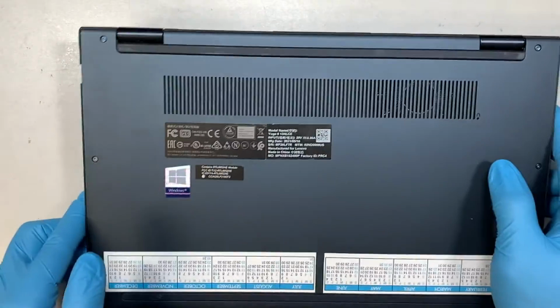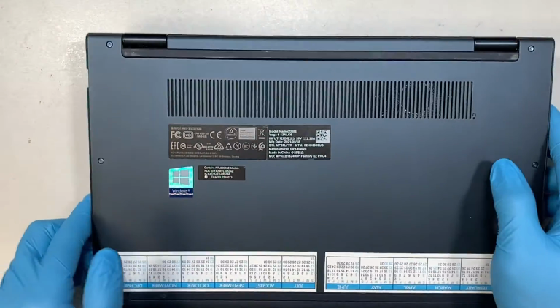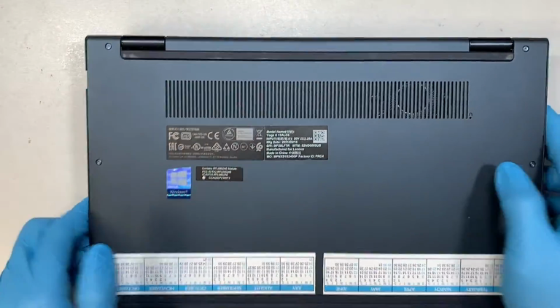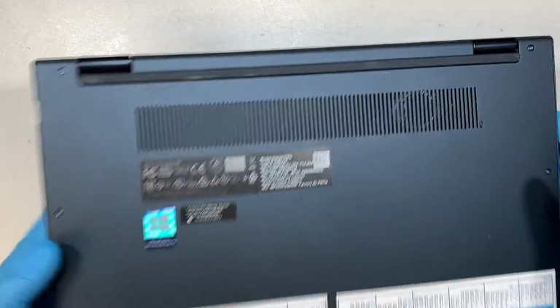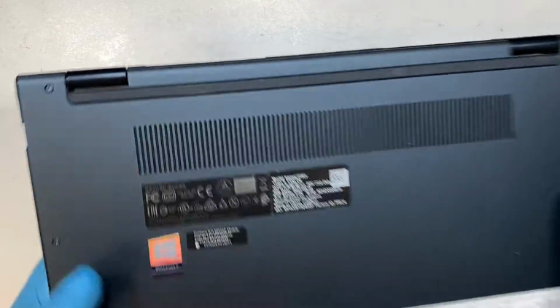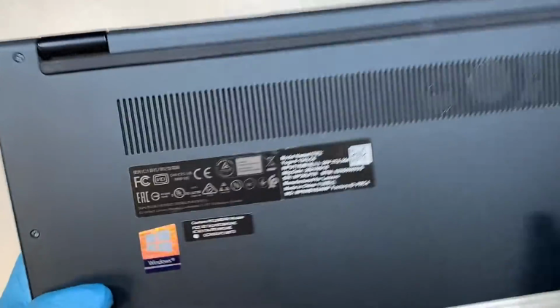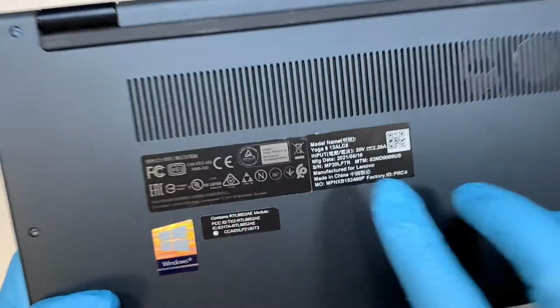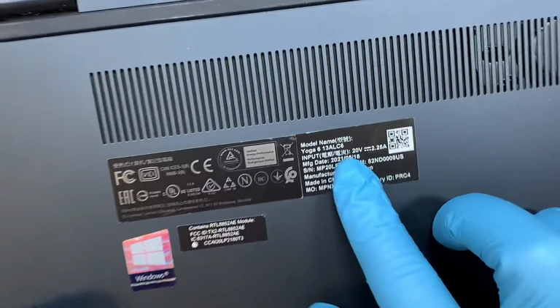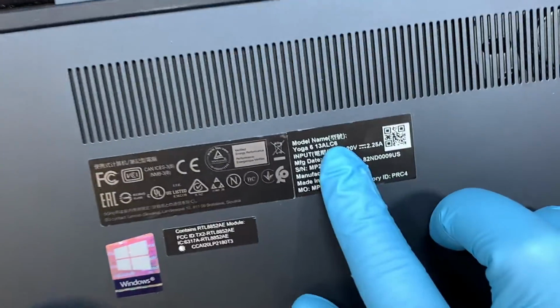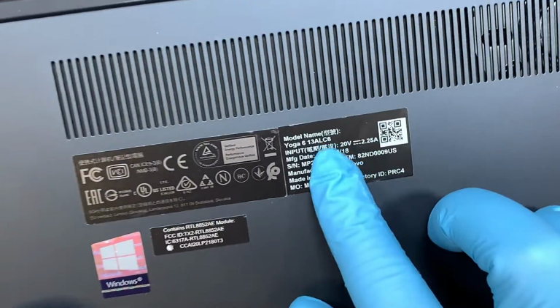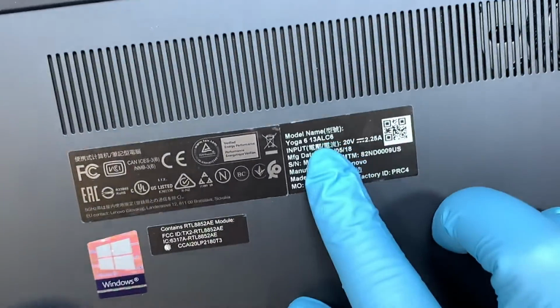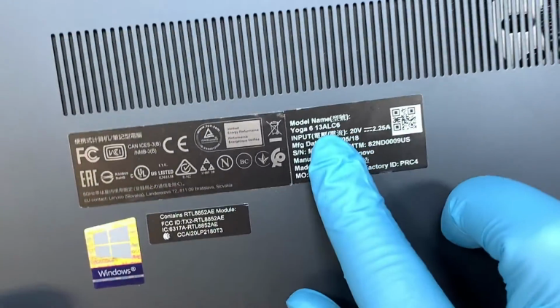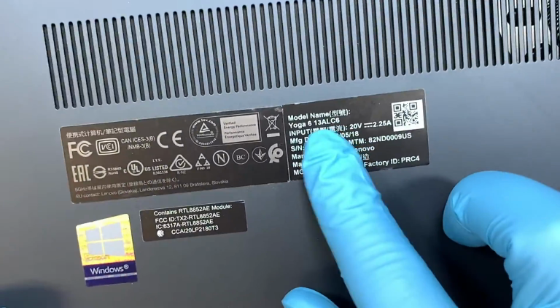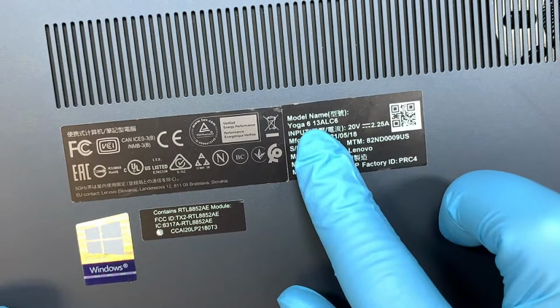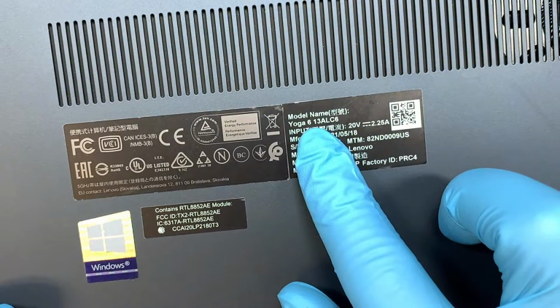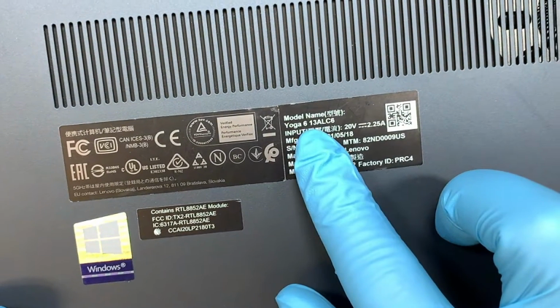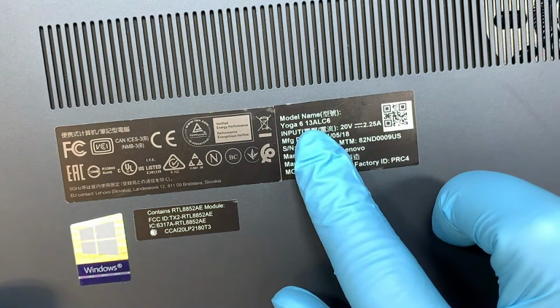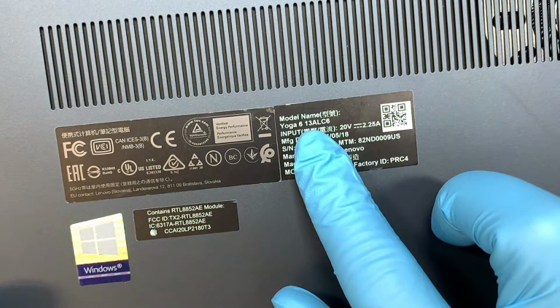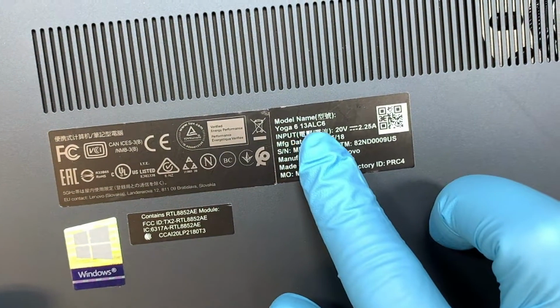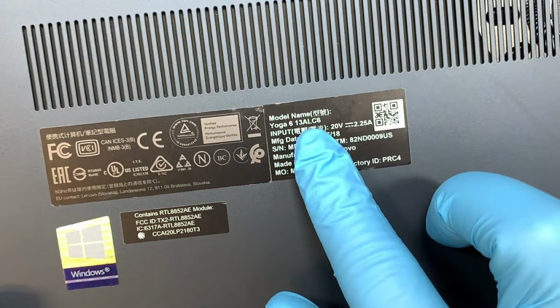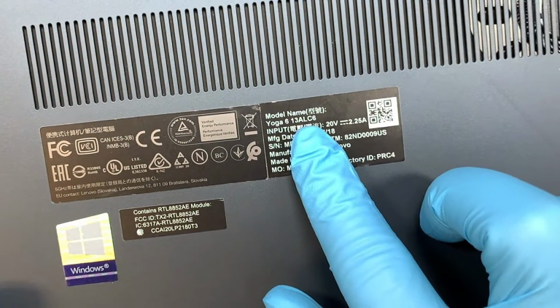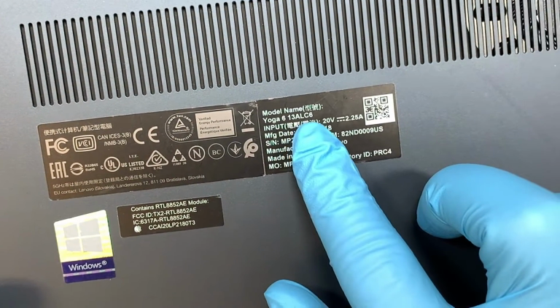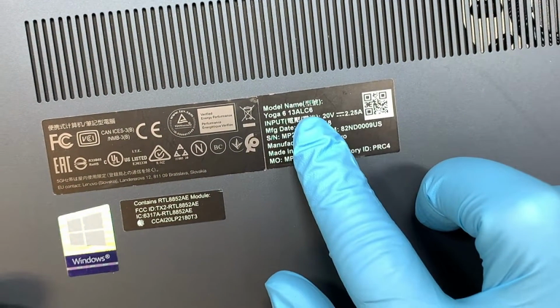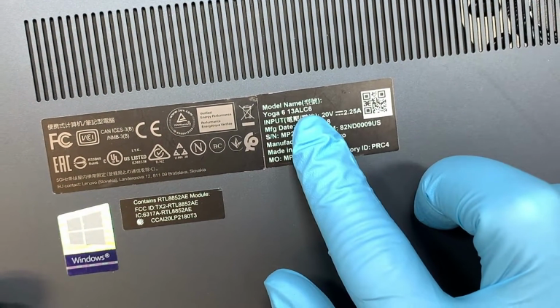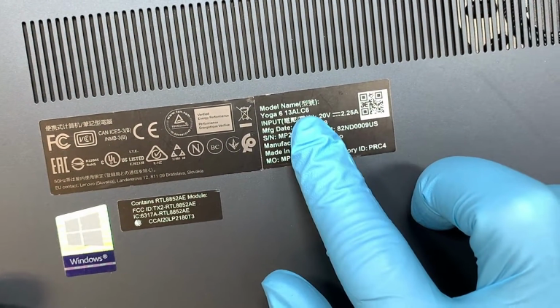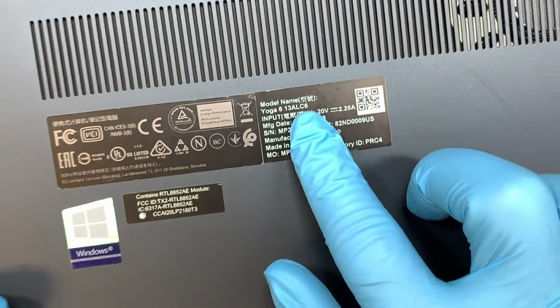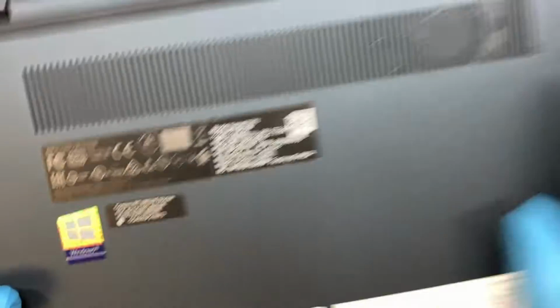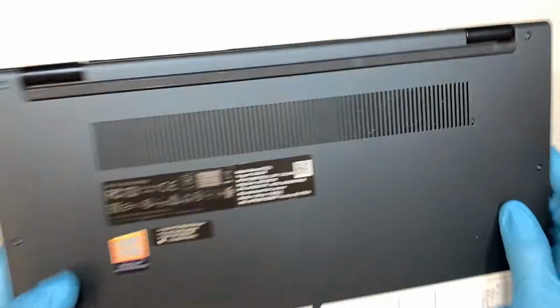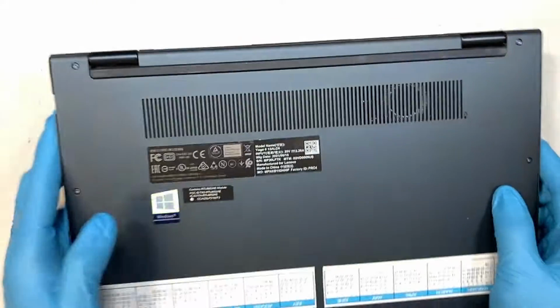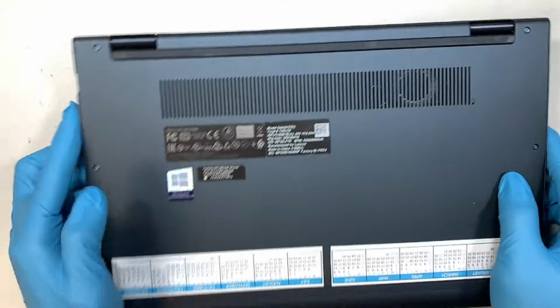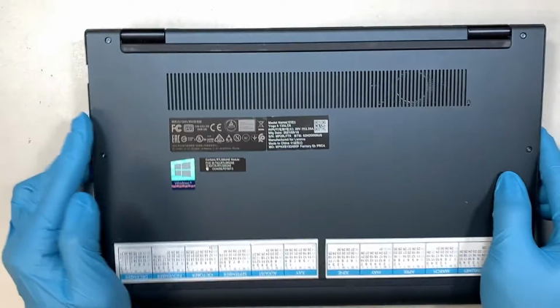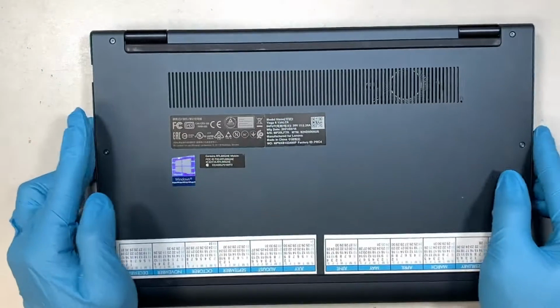Let's turn it around and take a closer look to identify your model. It says Yoga 6 13ALC6.